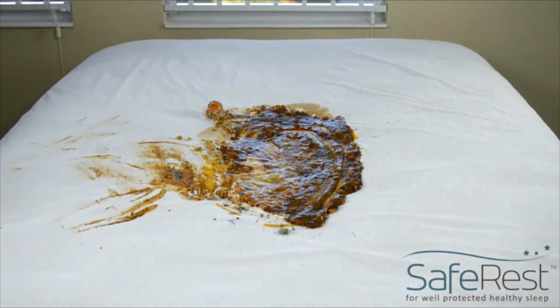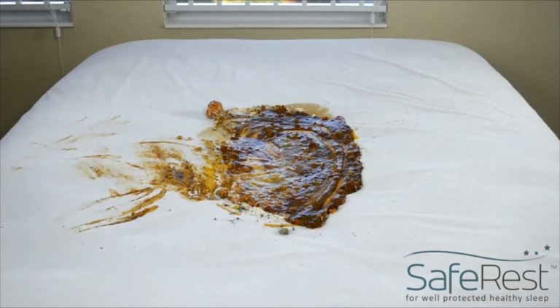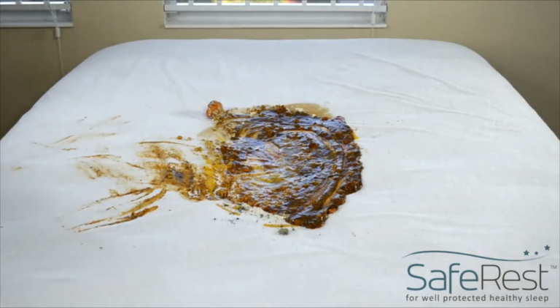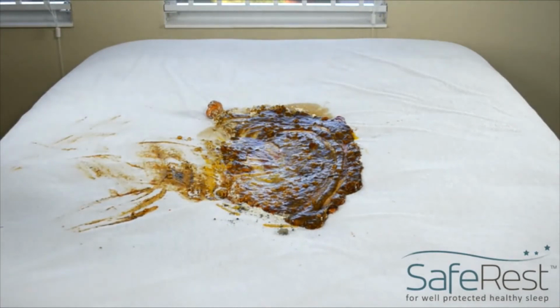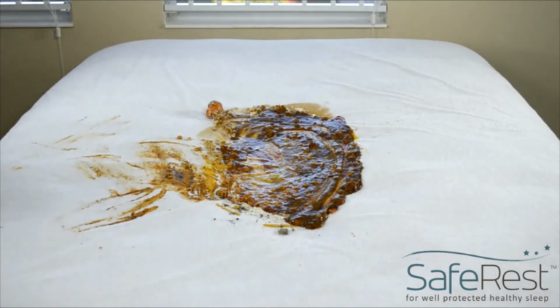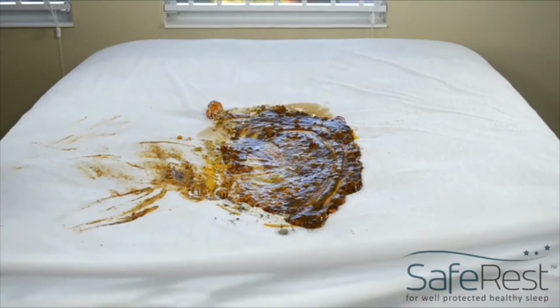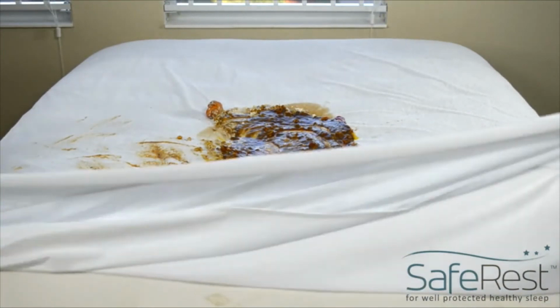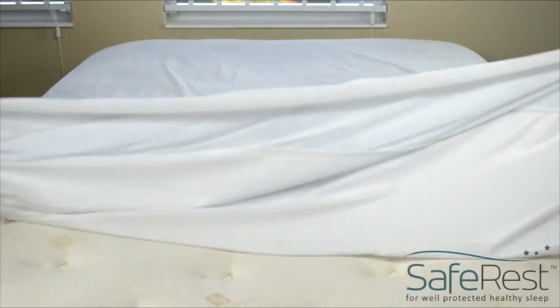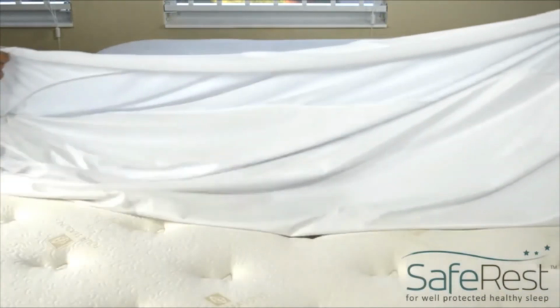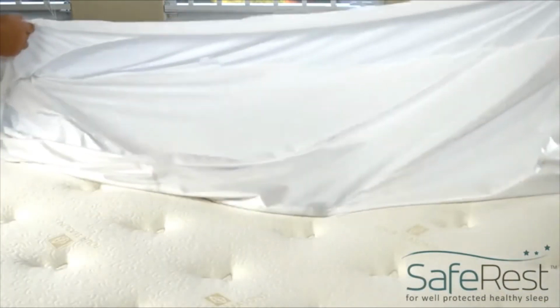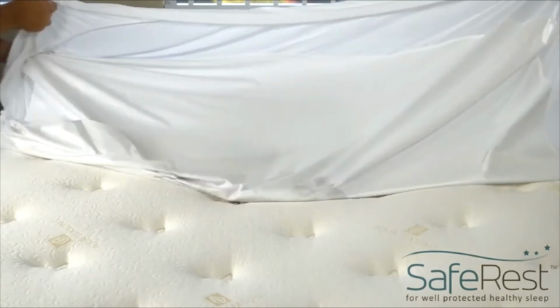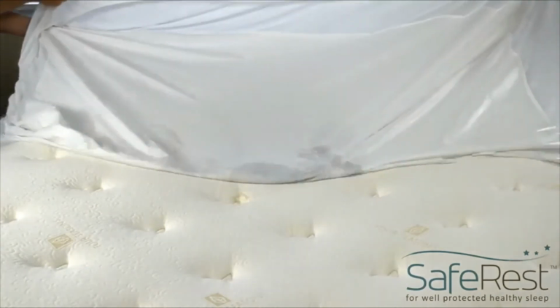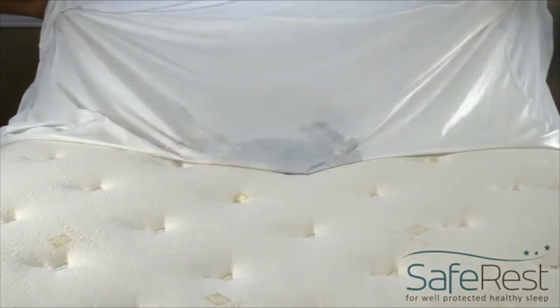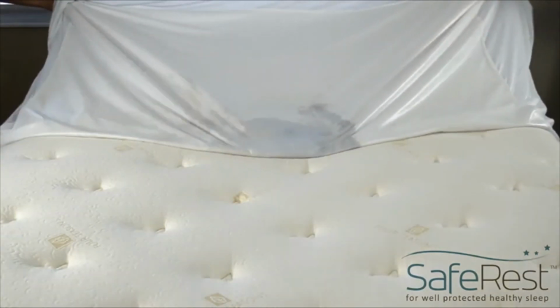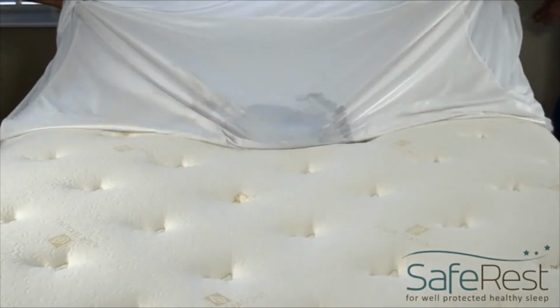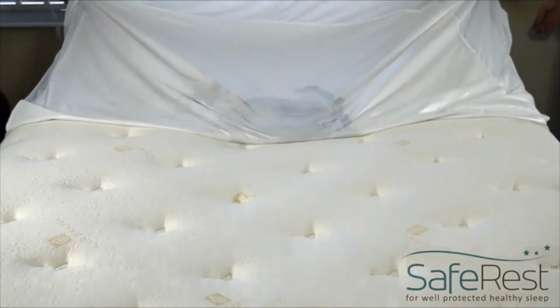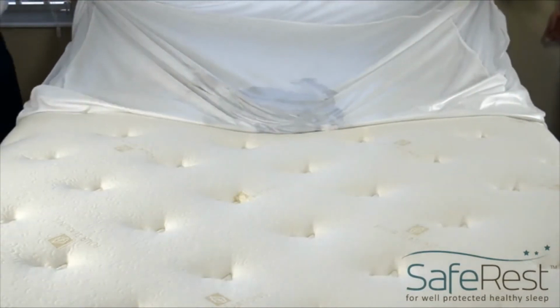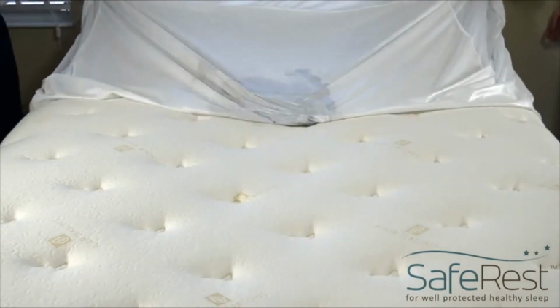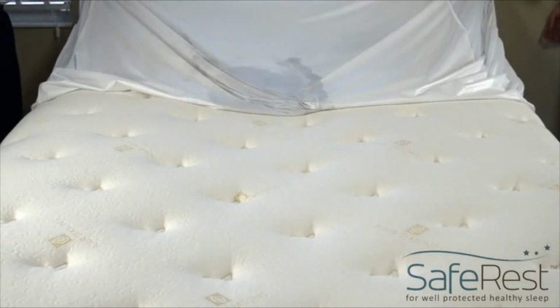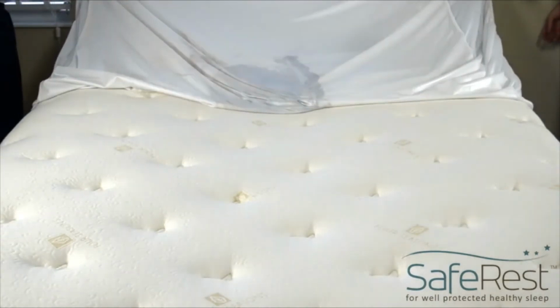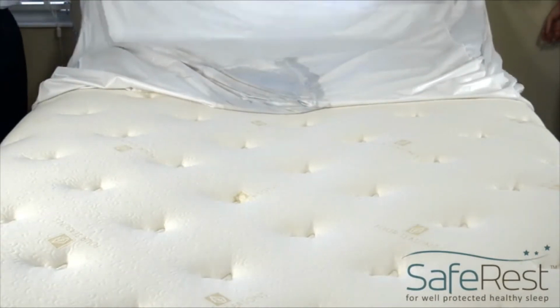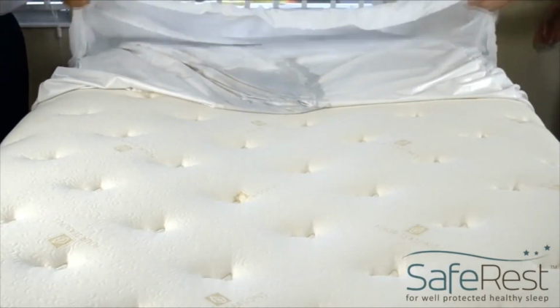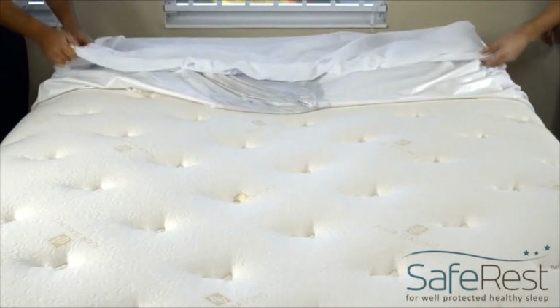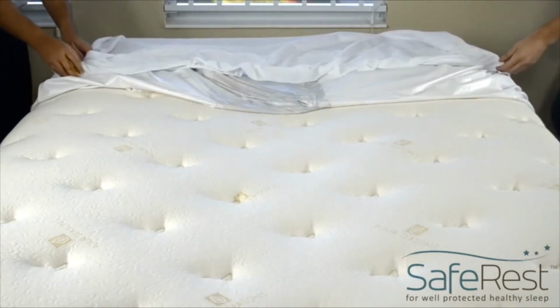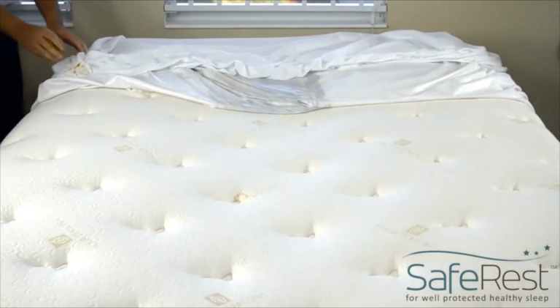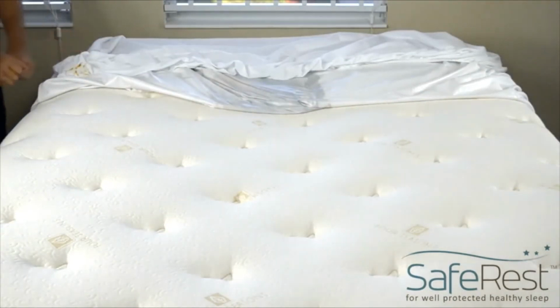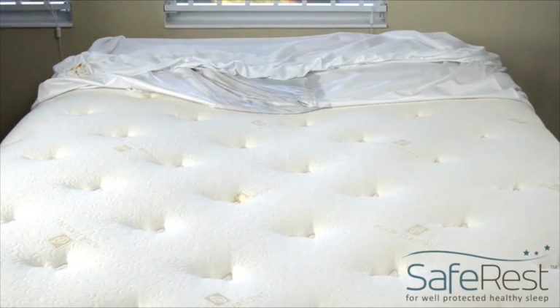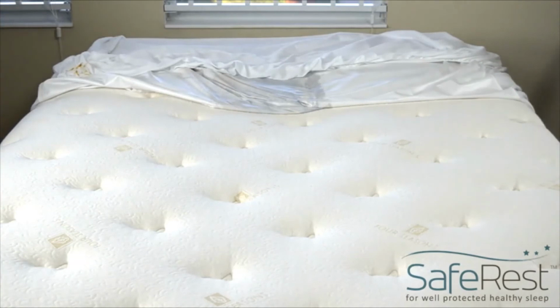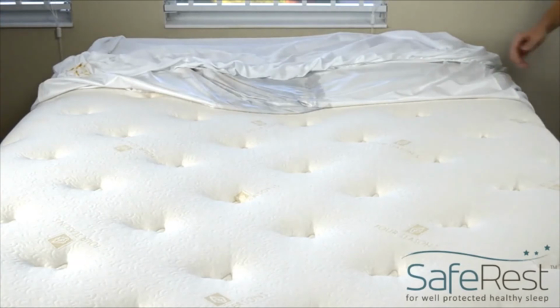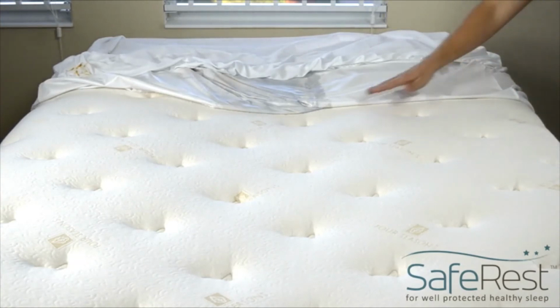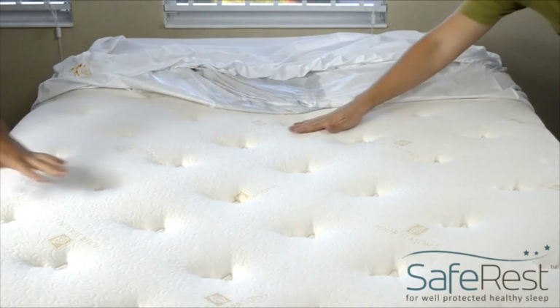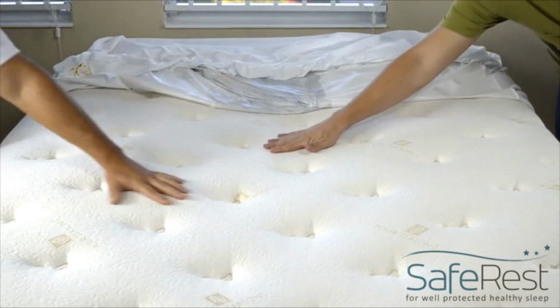And the best part is the cleanup. Simply remove the protector and toss it in the wash. Your mattress will be as good as new. Enjoy!